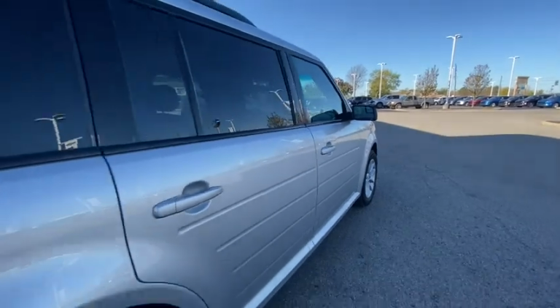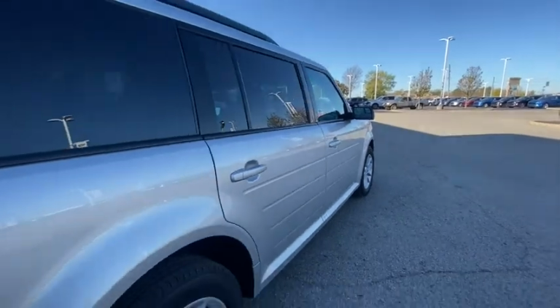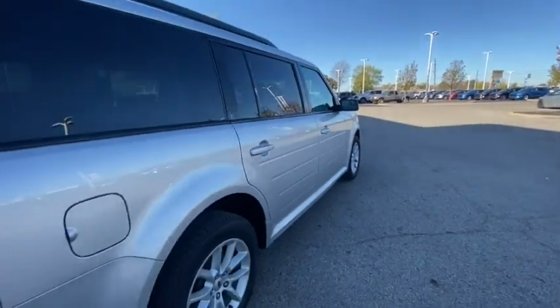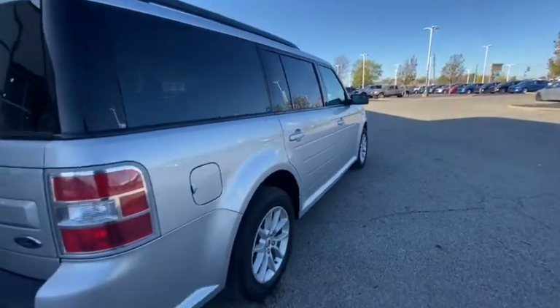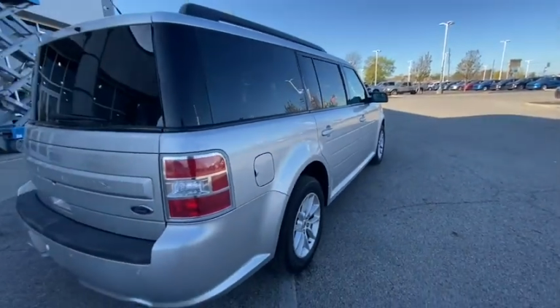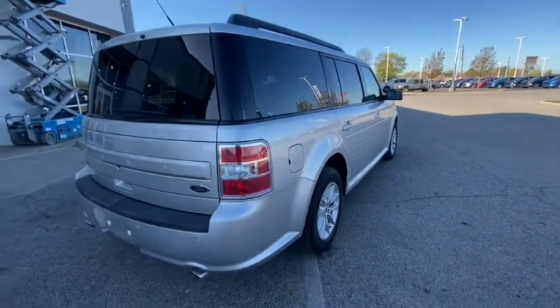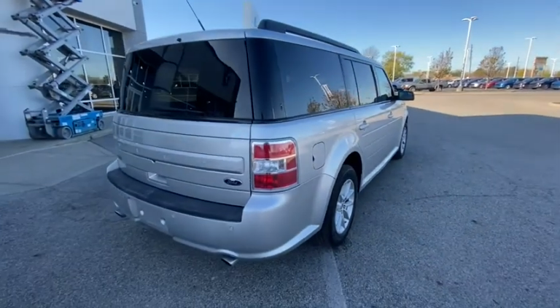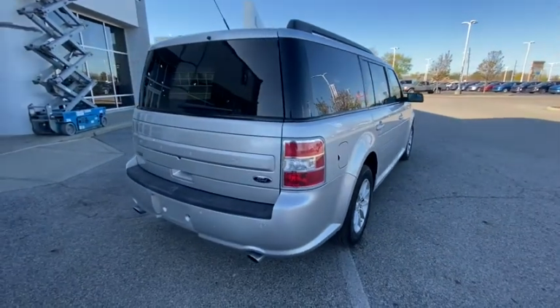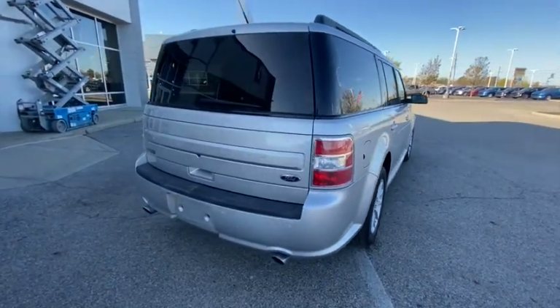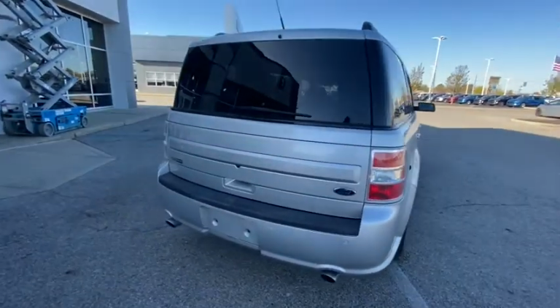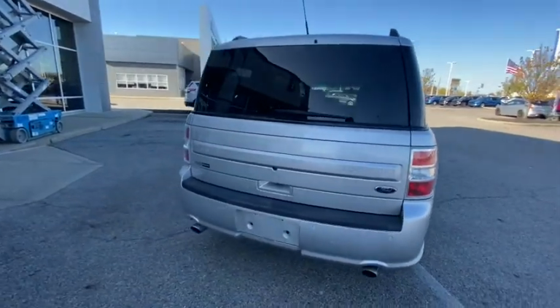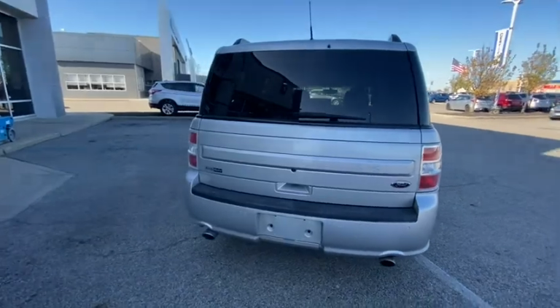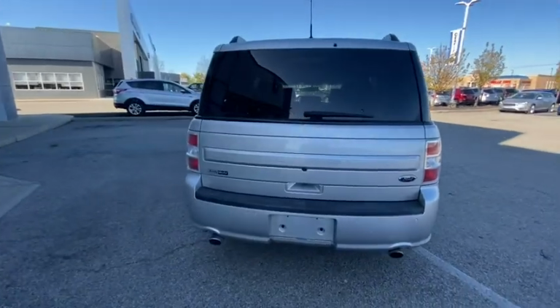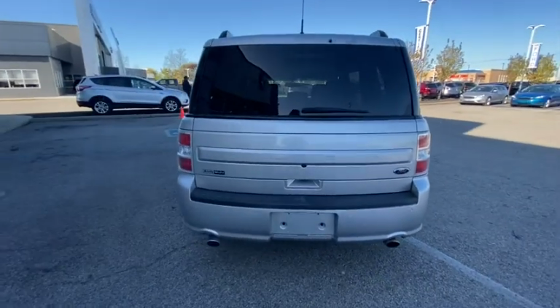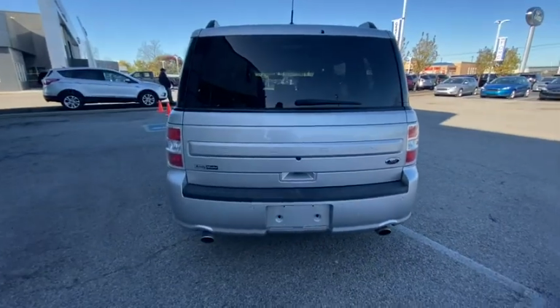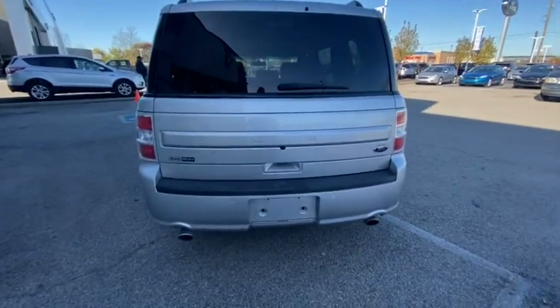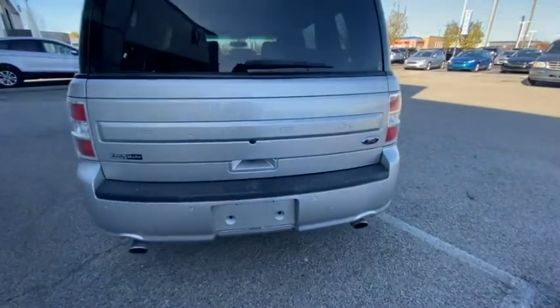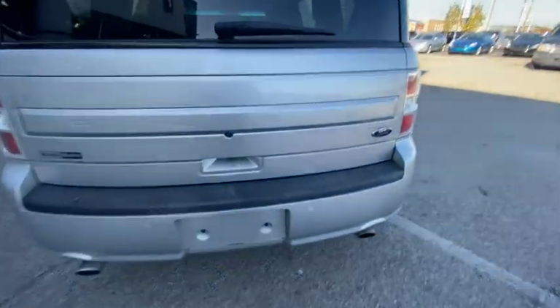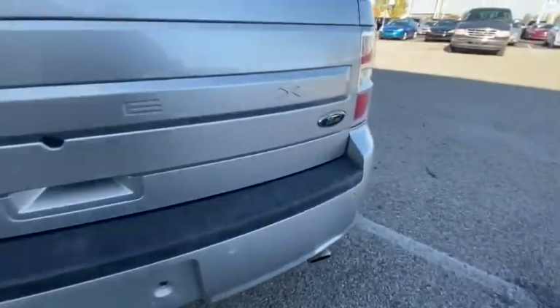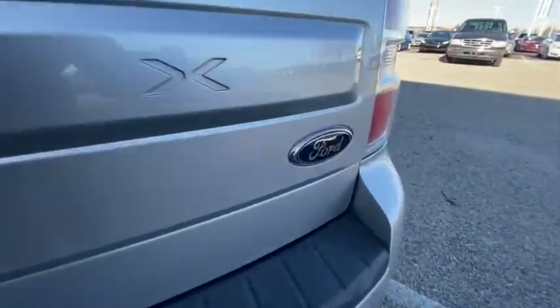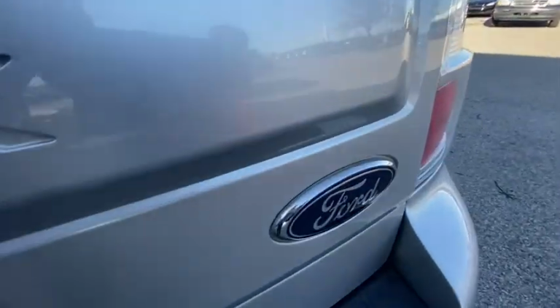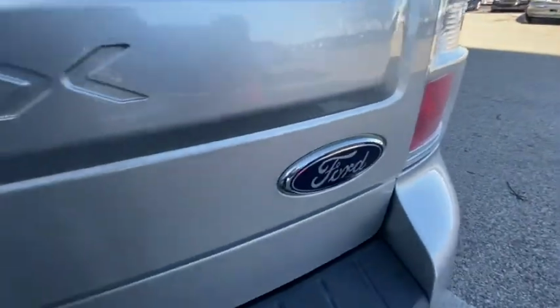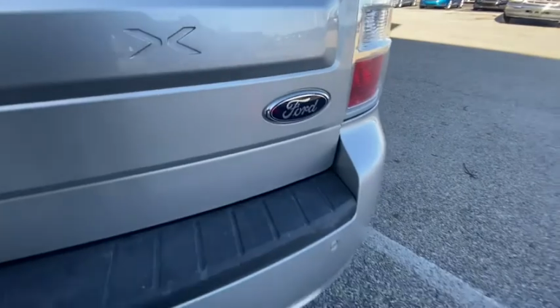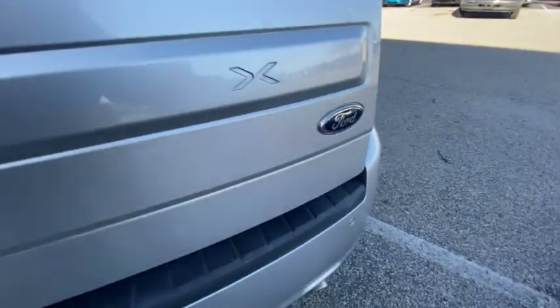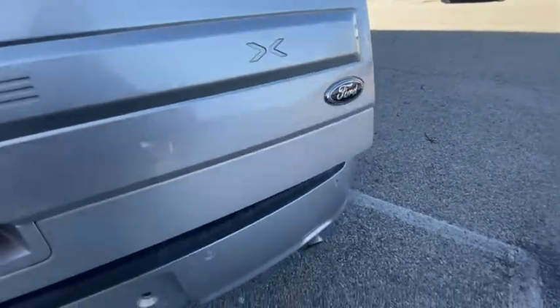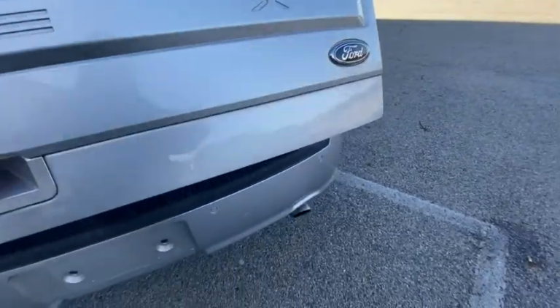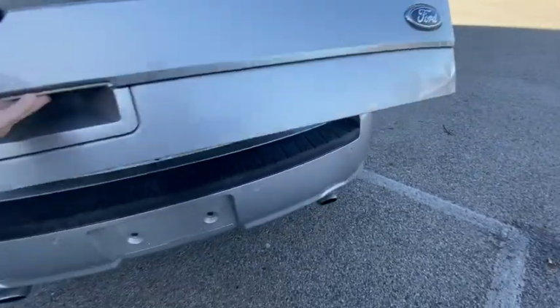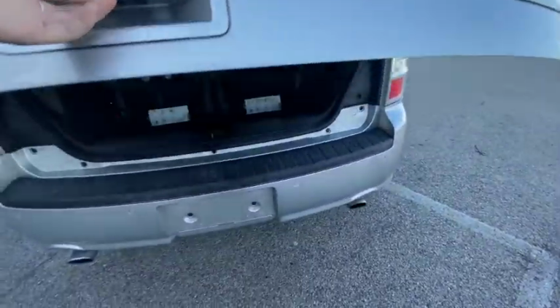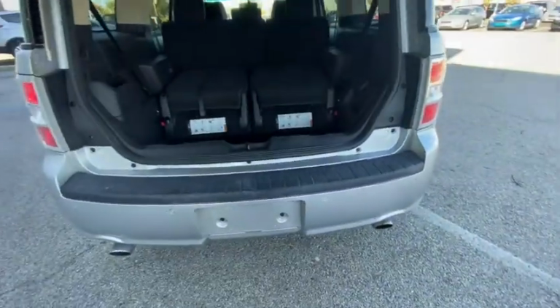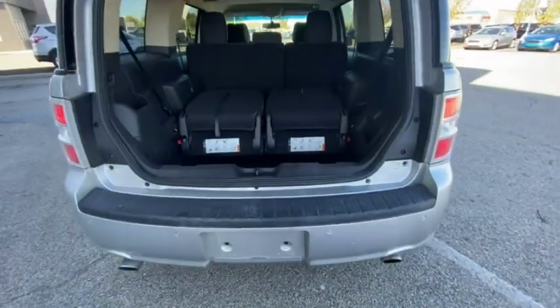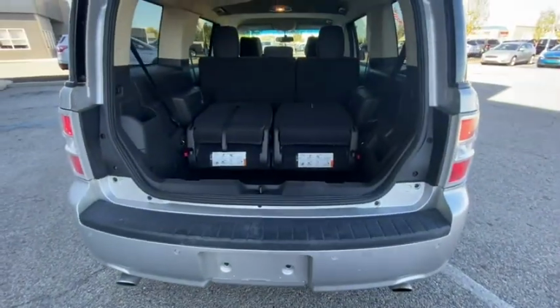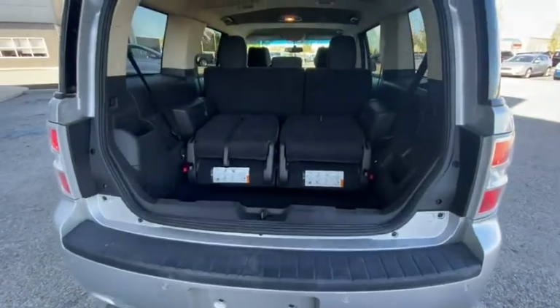This Flex was designed with families in mind. From its spacious three-row seating layout, to its host of creature comforts, to its ample cargo space, this SUV has all the features you need to make everyday errands a breeze and build priceless road trip memories.